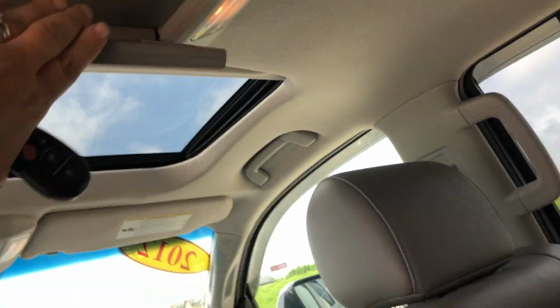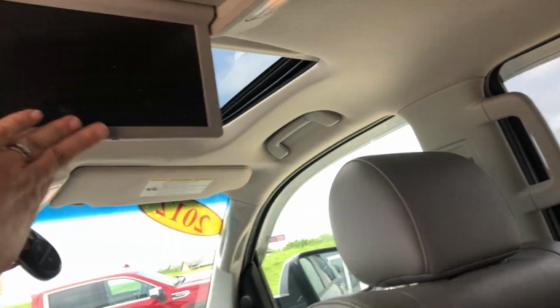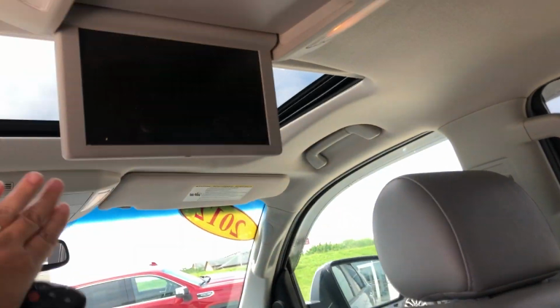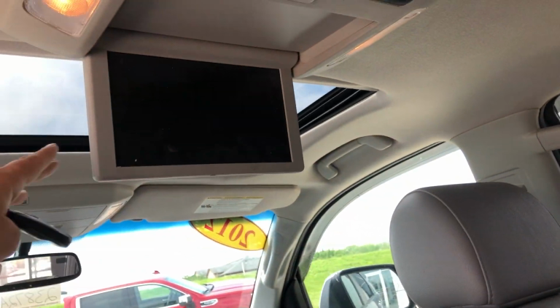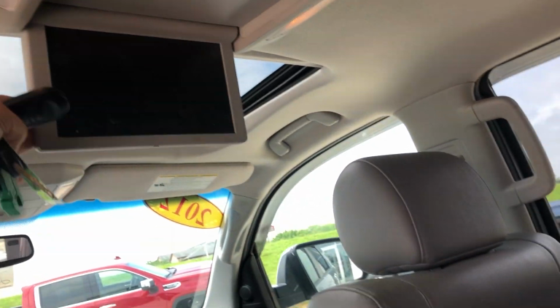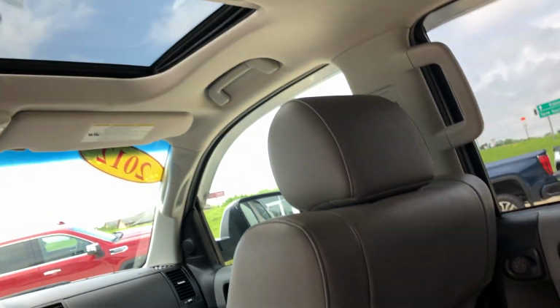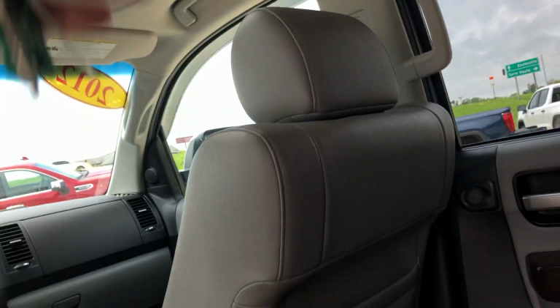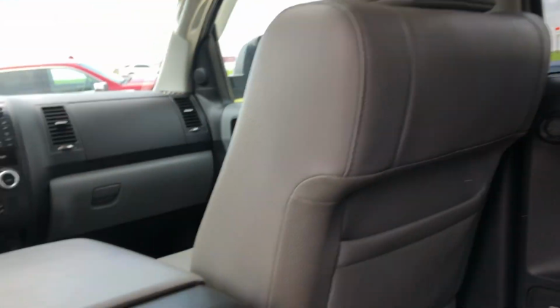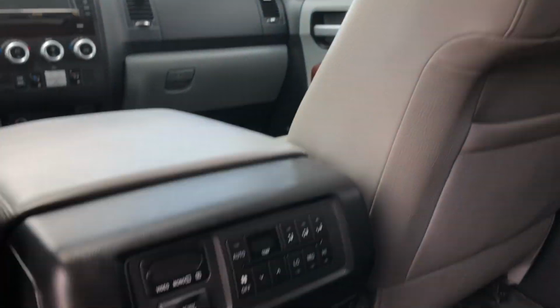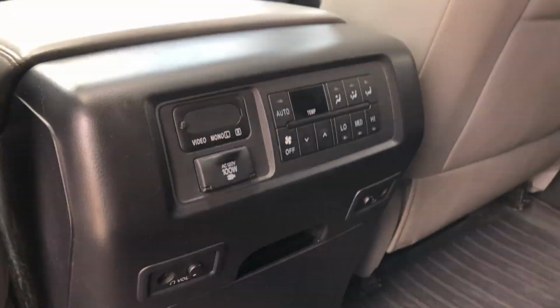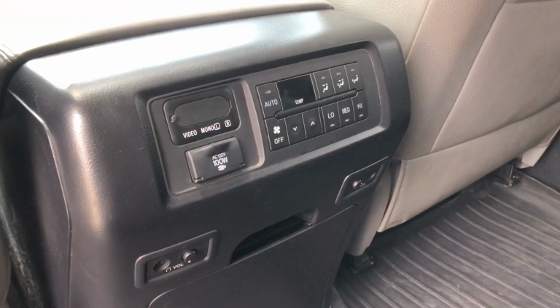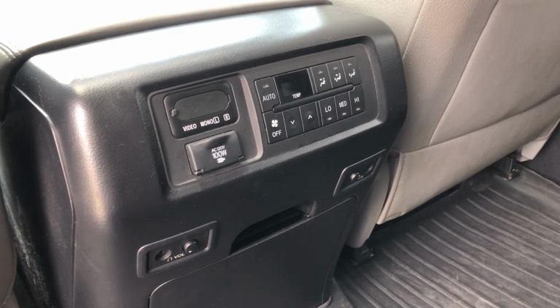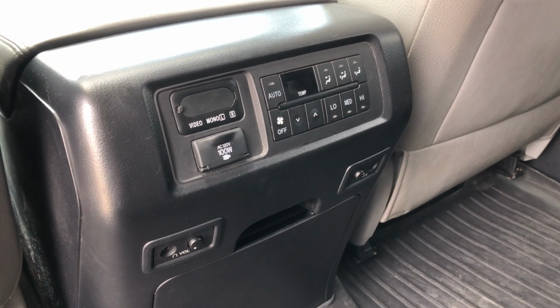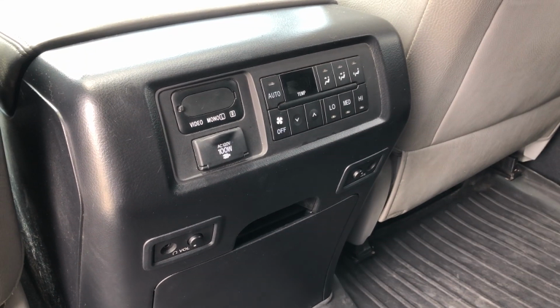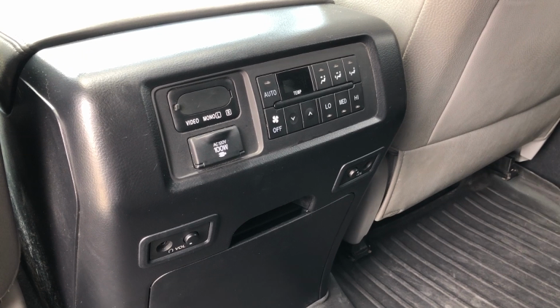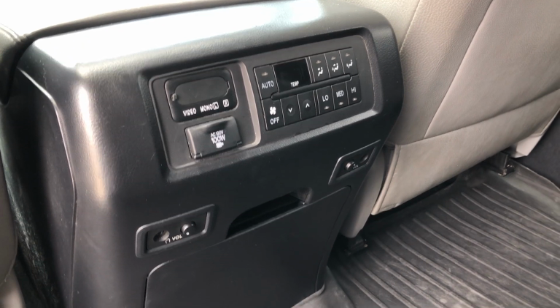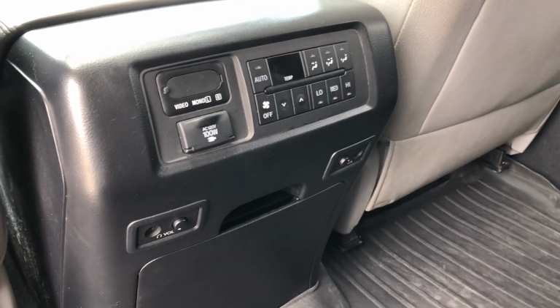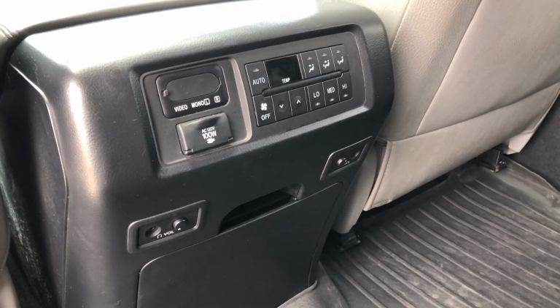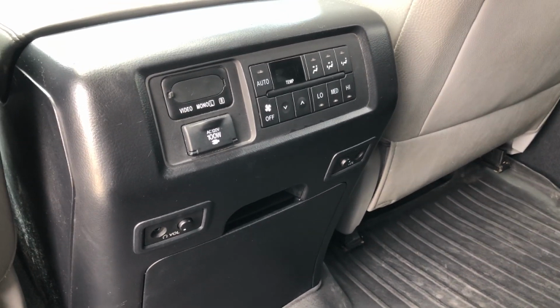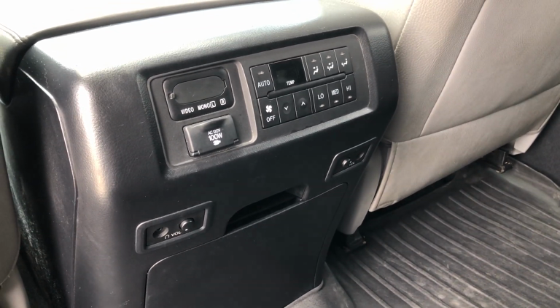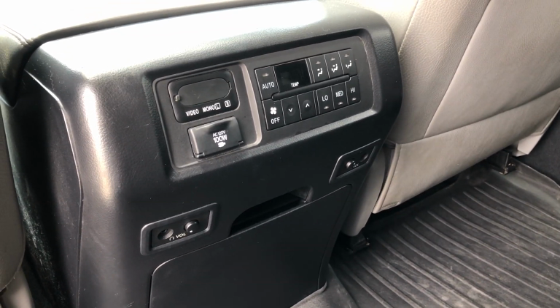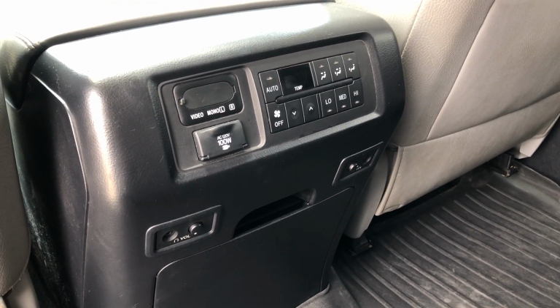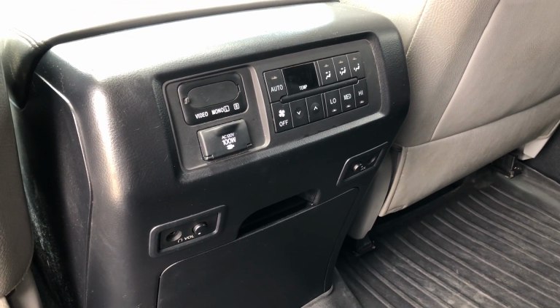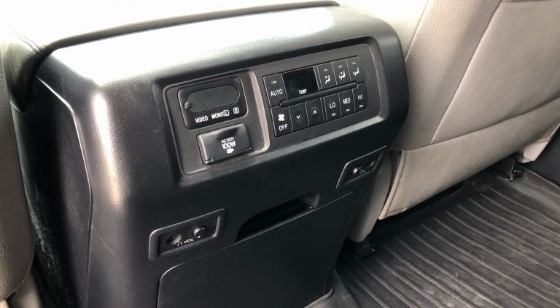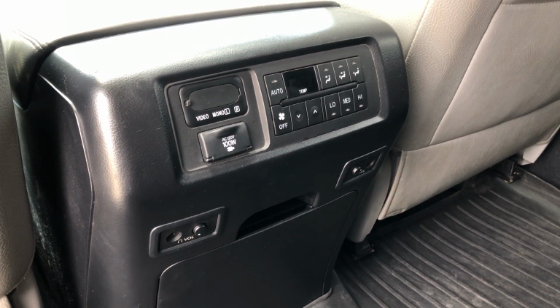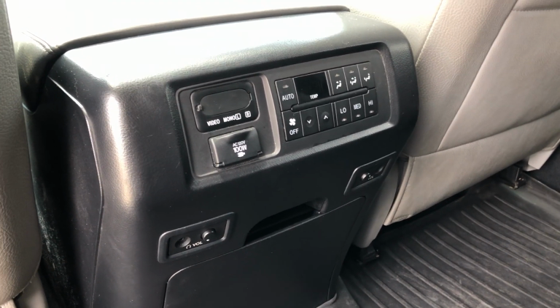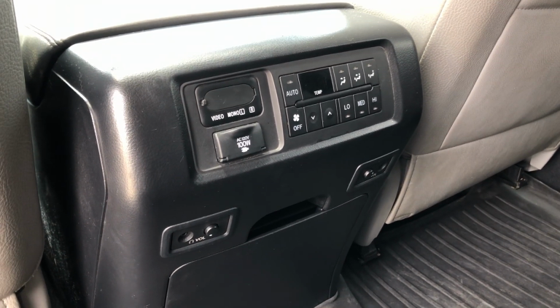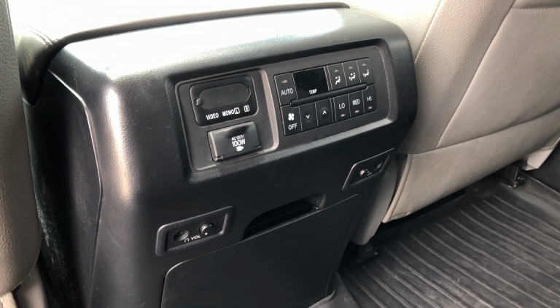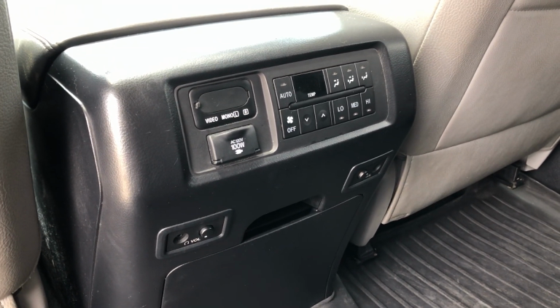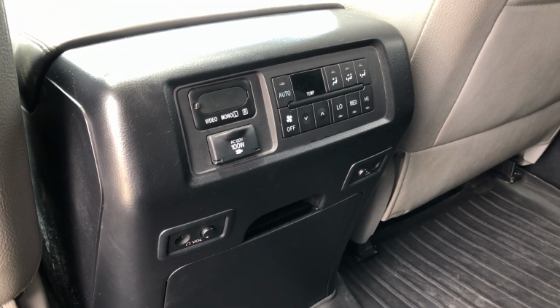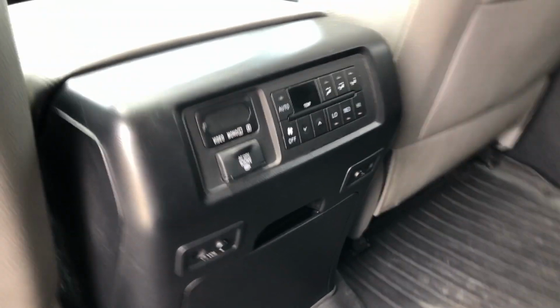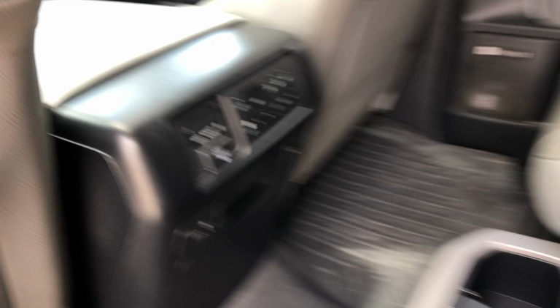Beautiful DVD player, auxiliary inputs and plugins, as well as controls for the DVD player and climate control in the rear.